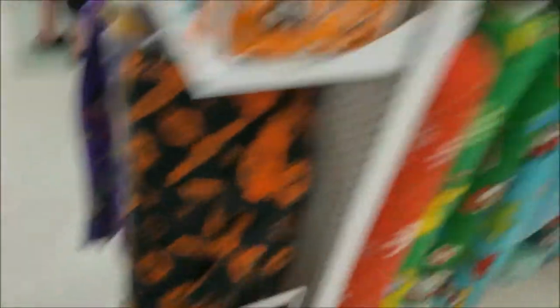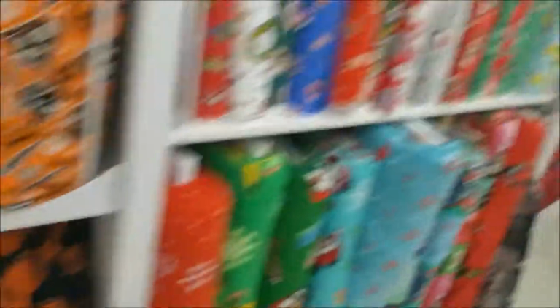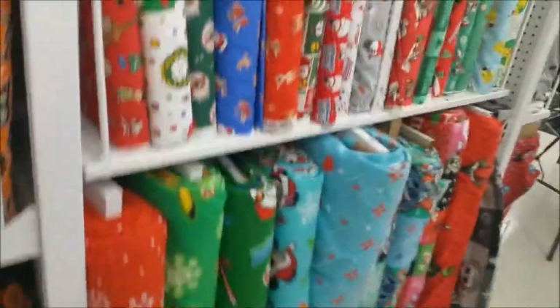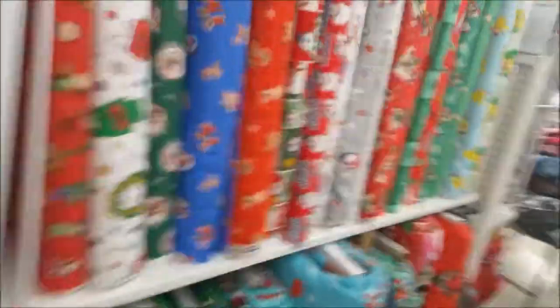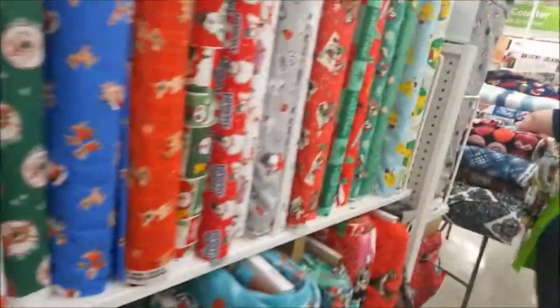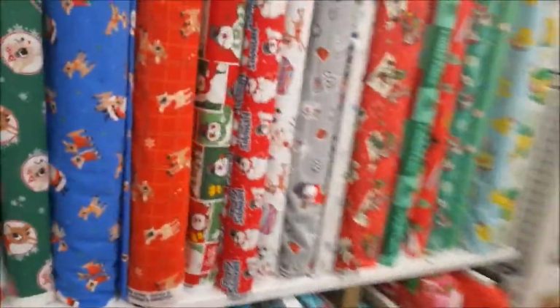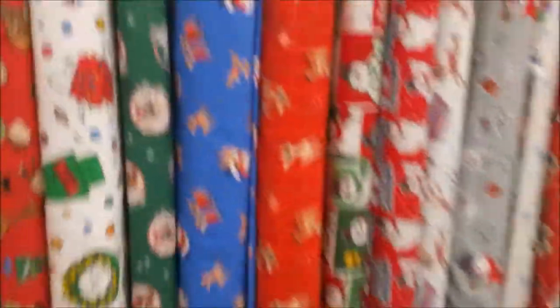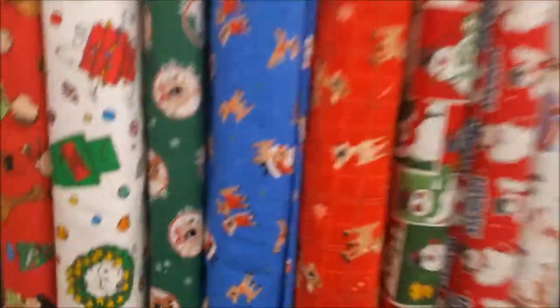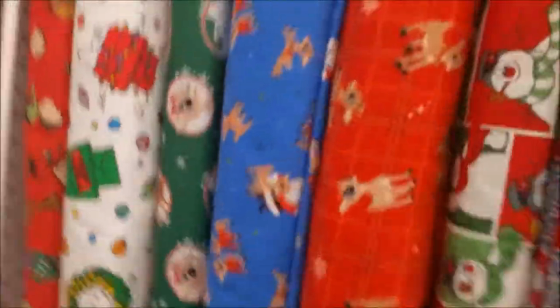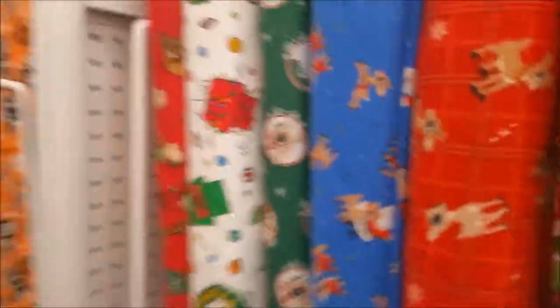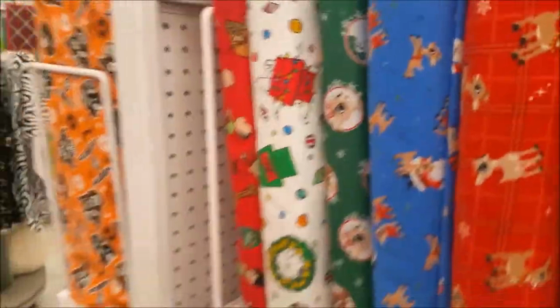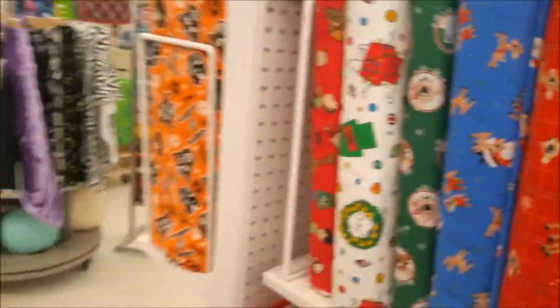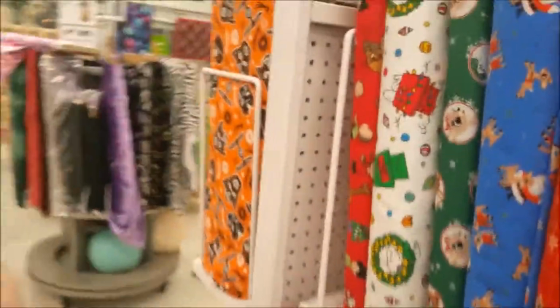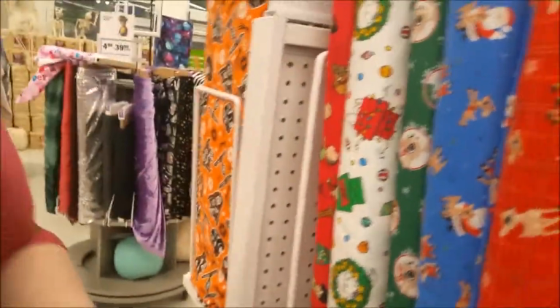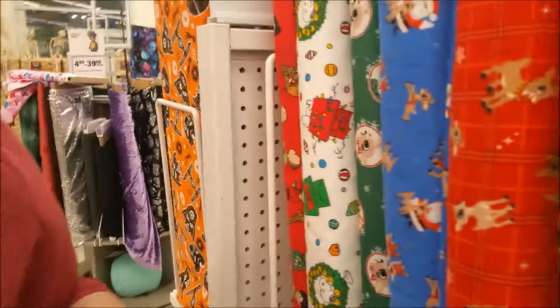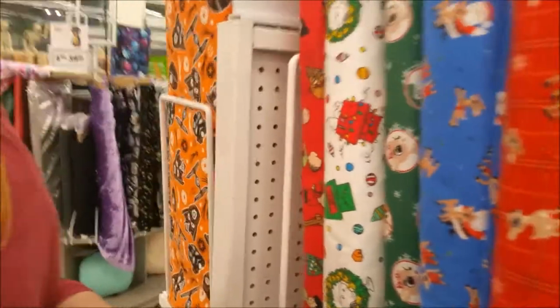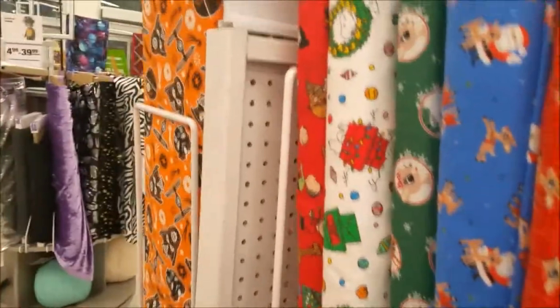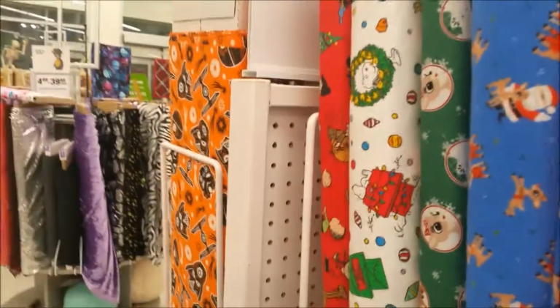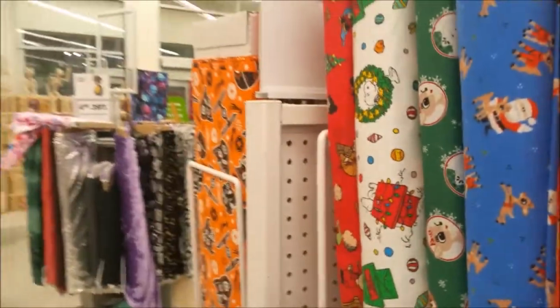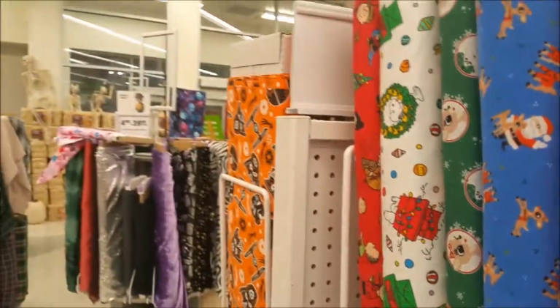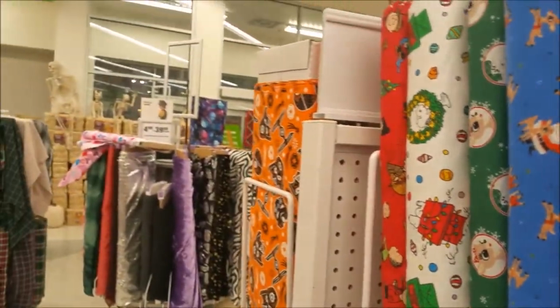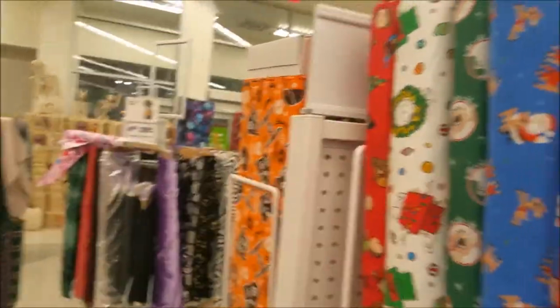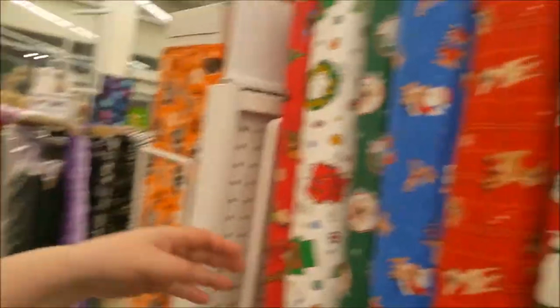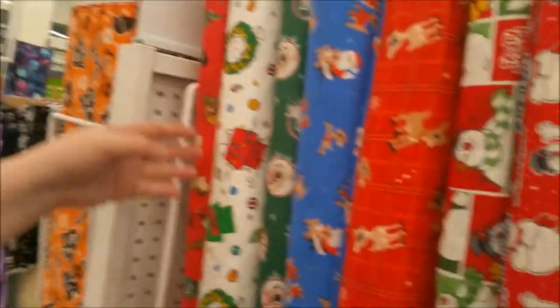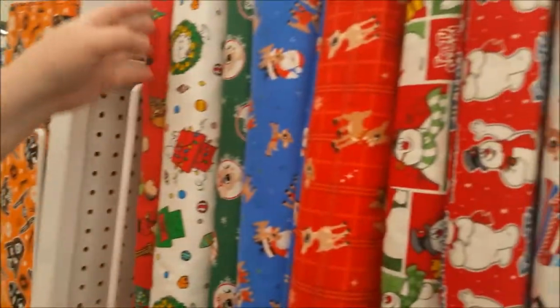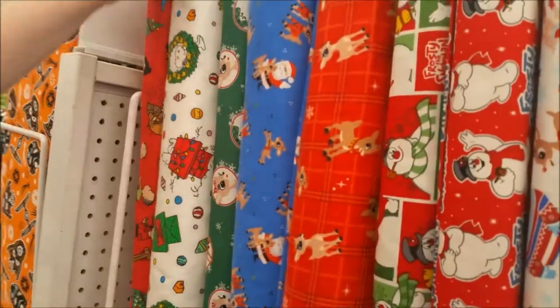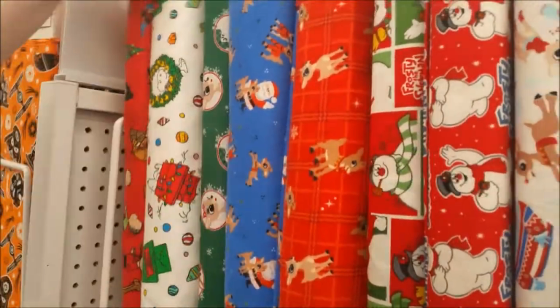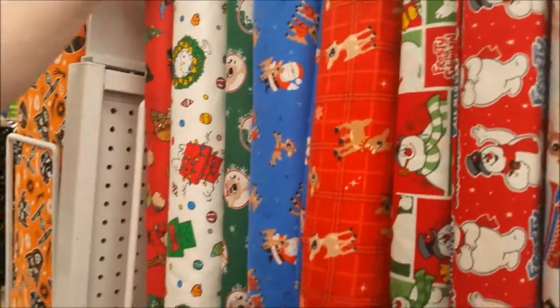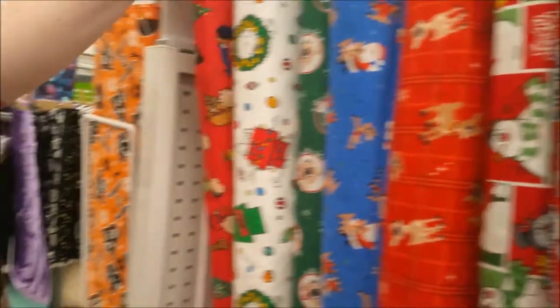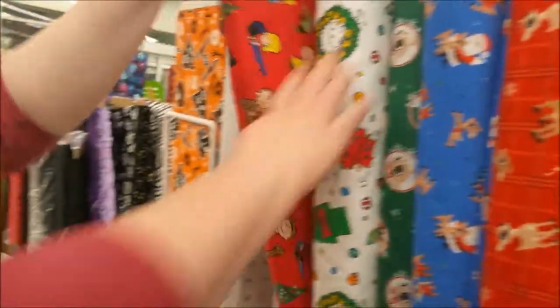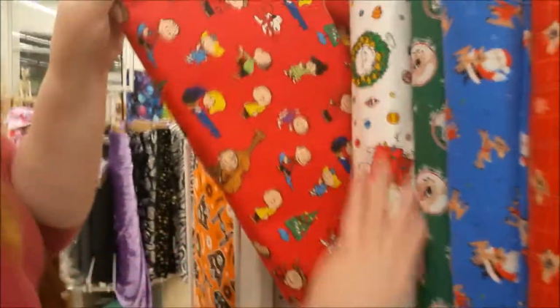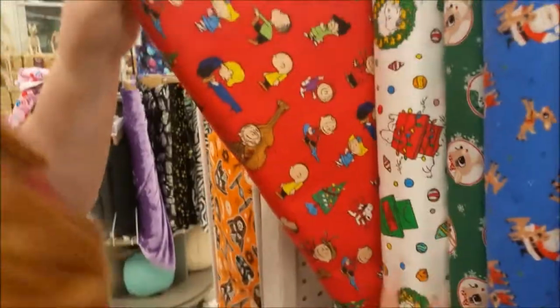This is Christmas stuff — oh, they're getting ready for Christmas. Are you going to show me the Christmas? We're not ready for Christmas yet, but we're here, so we can look at it.